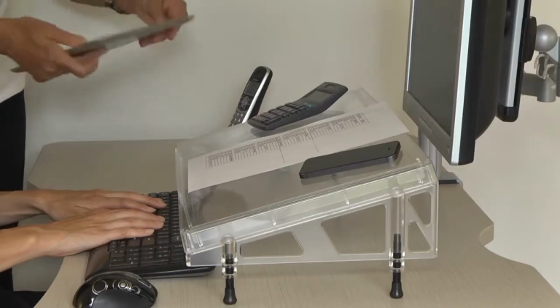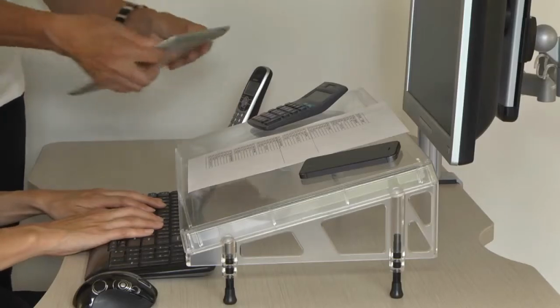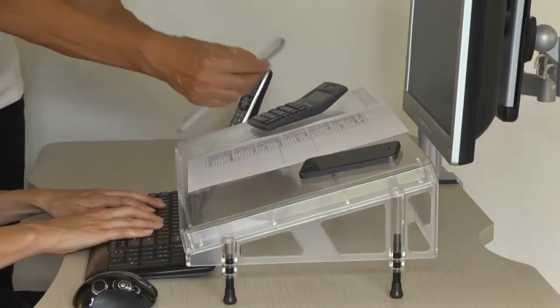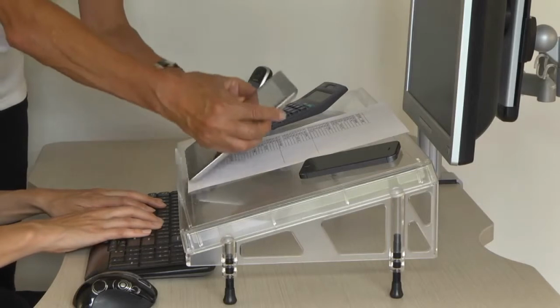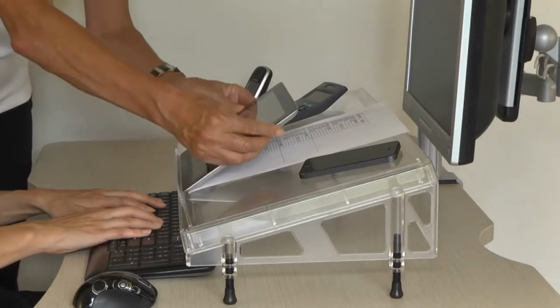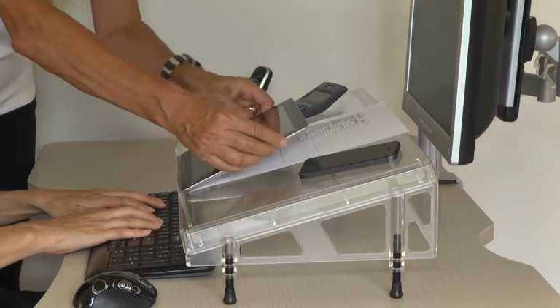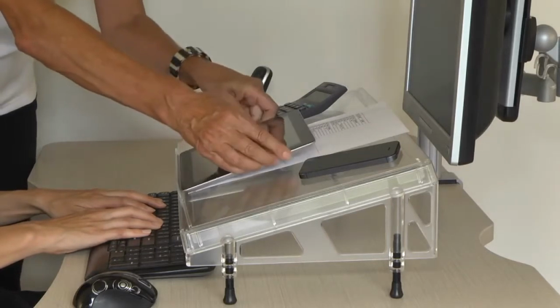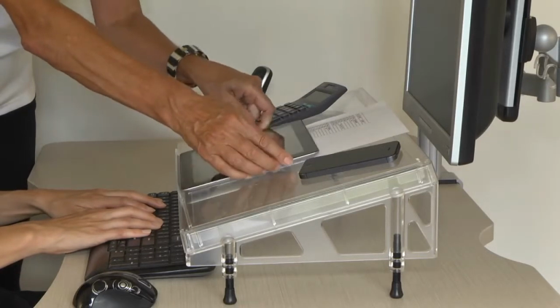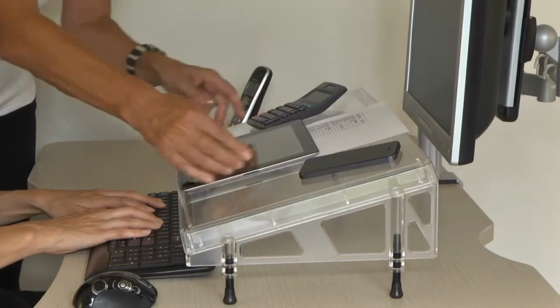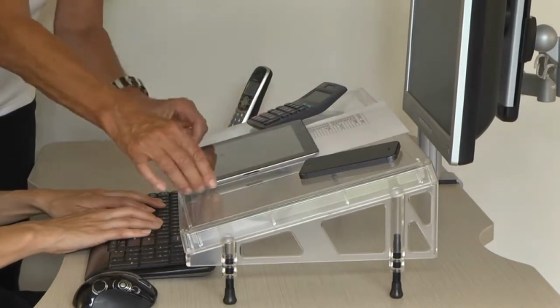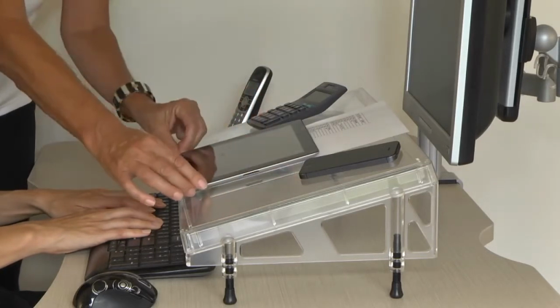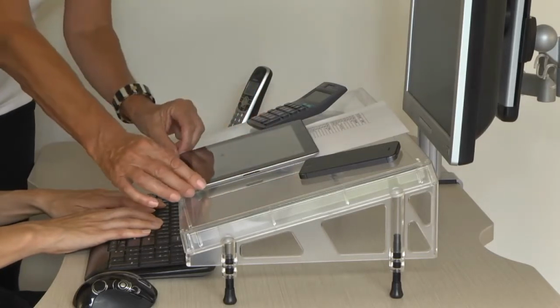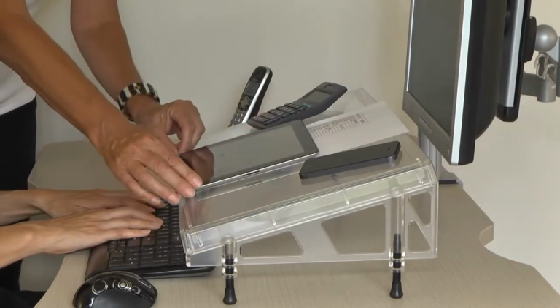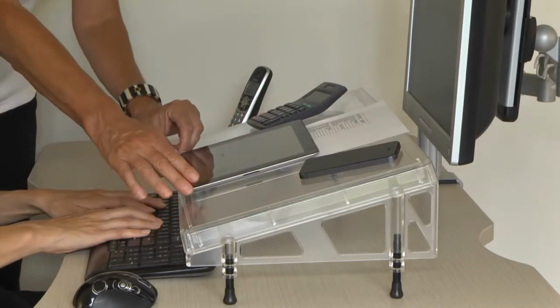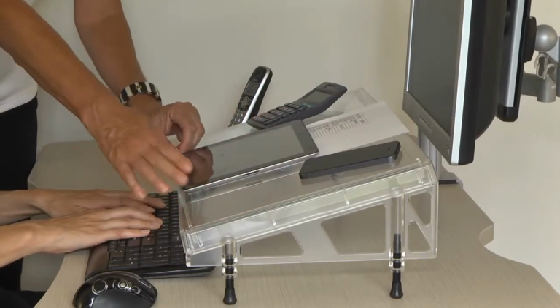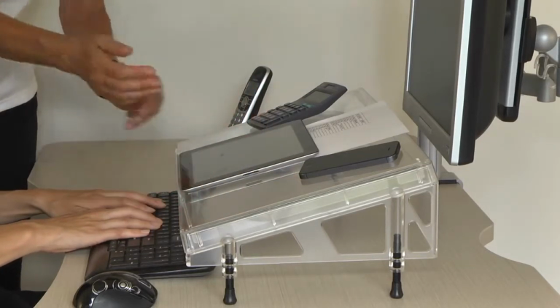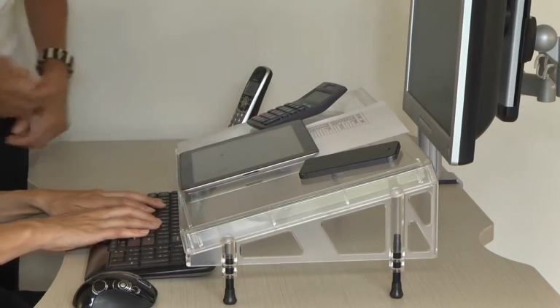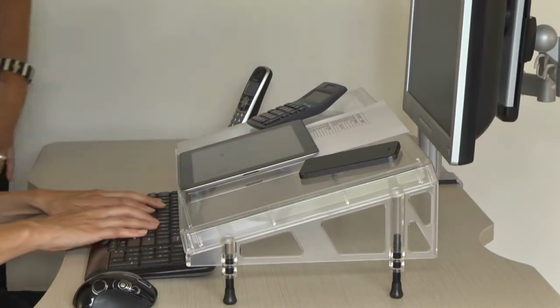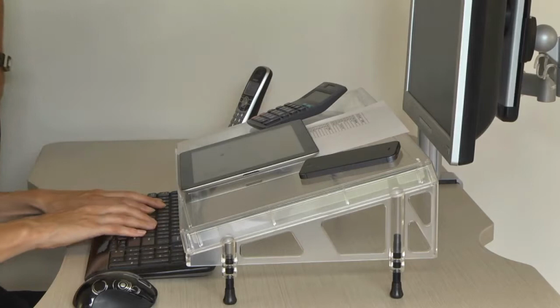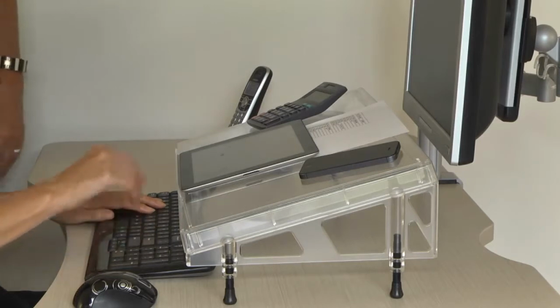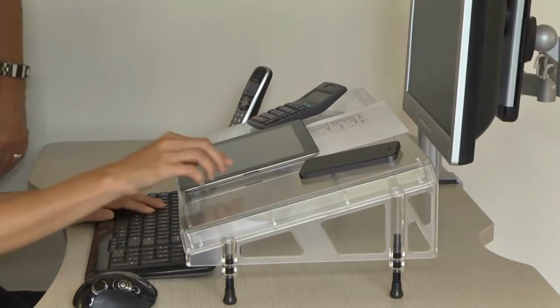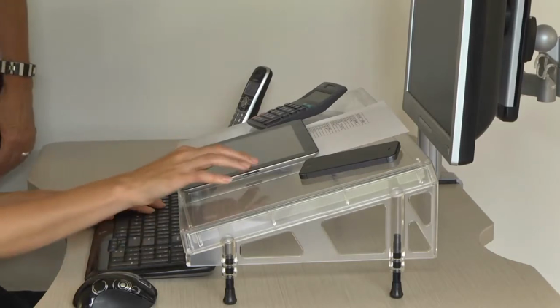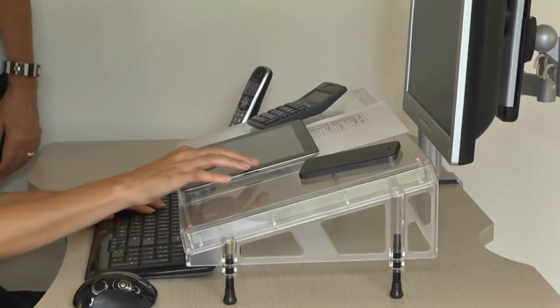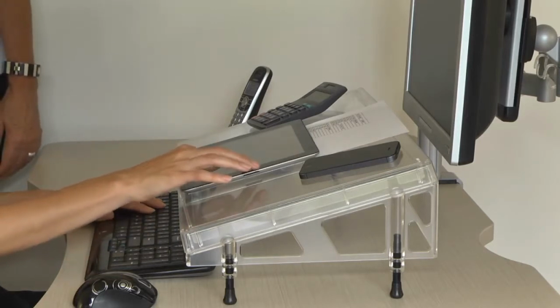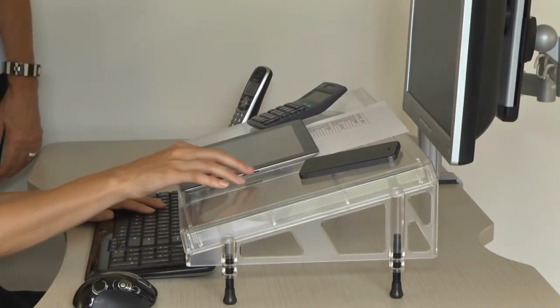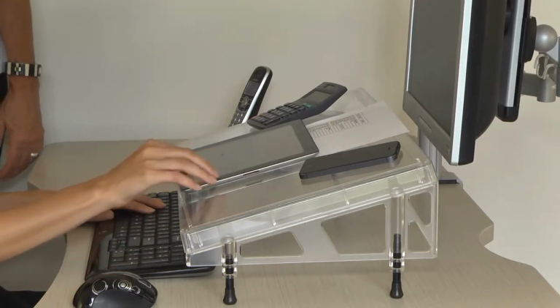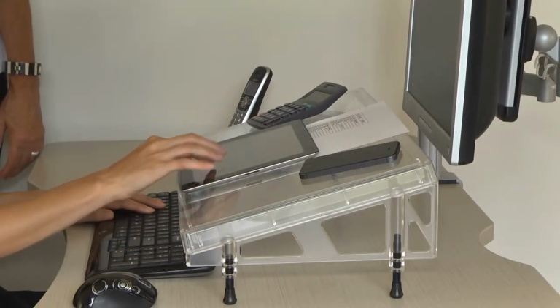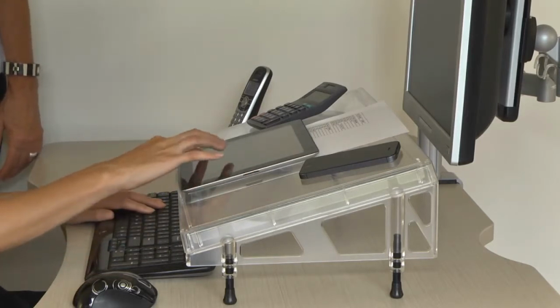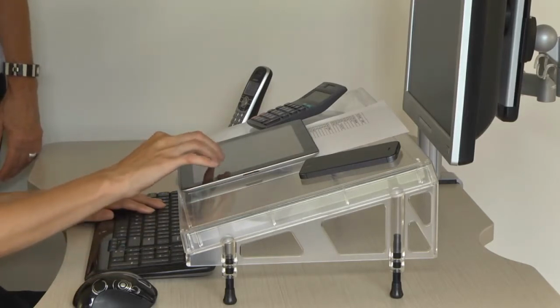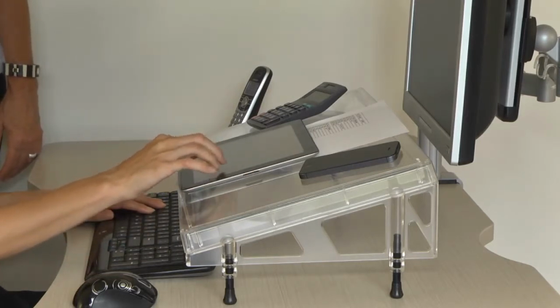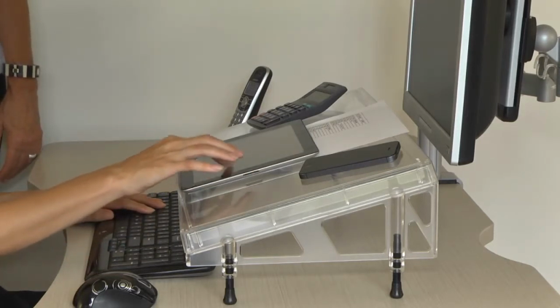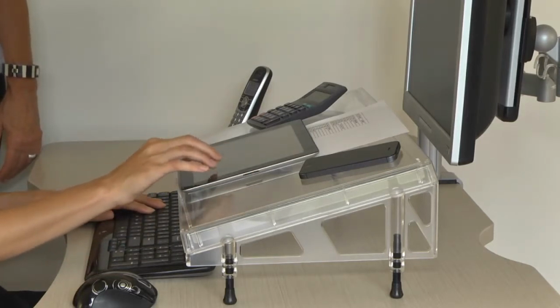You can also place your smartphone, tablet, computer, or calculator on the microdesk platform to prevent twisting to the side or dropping your head when using these items.